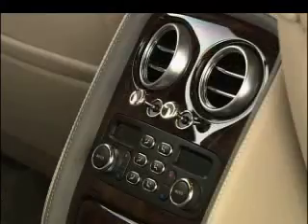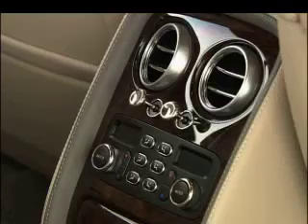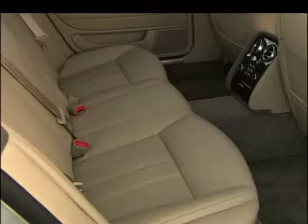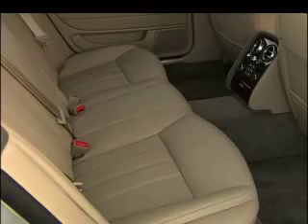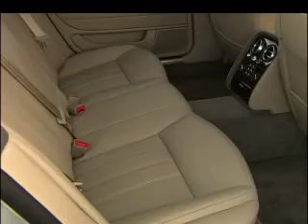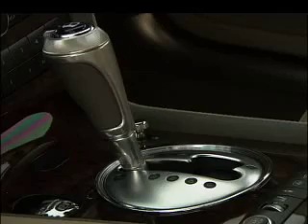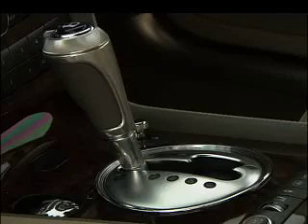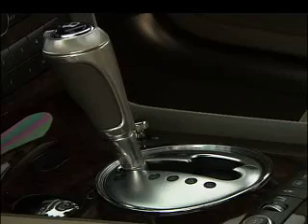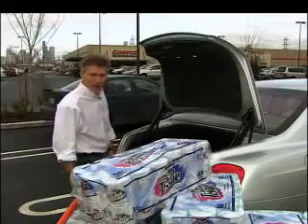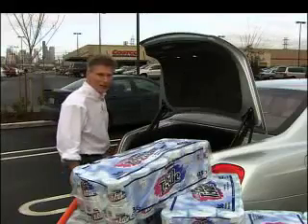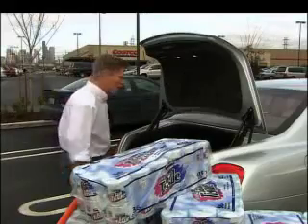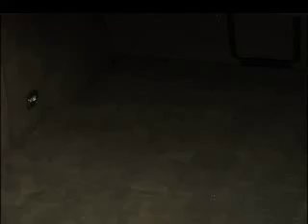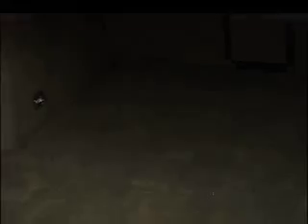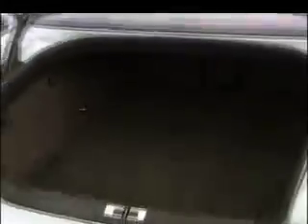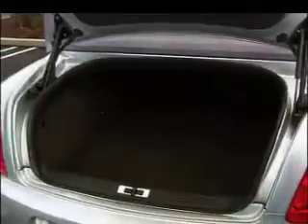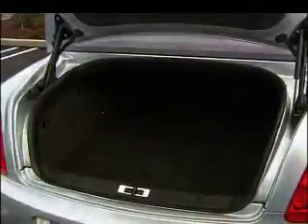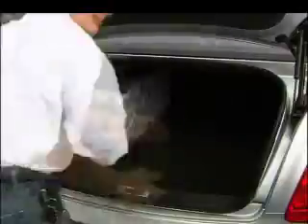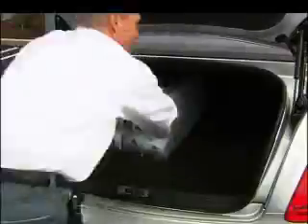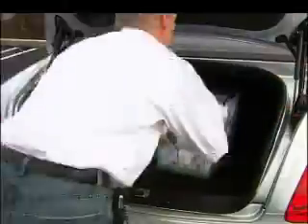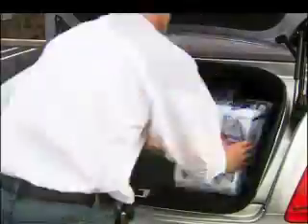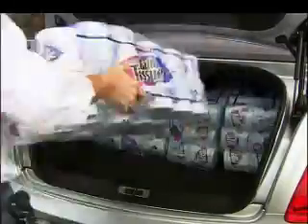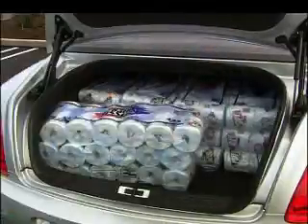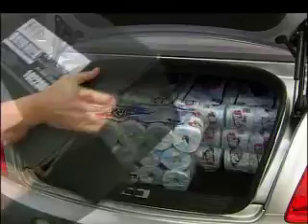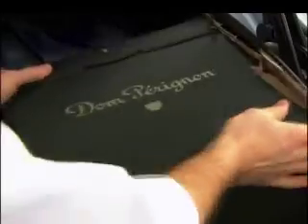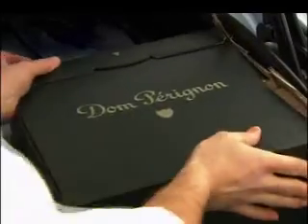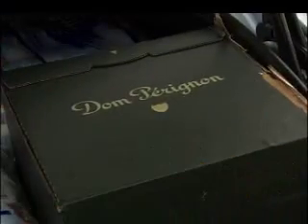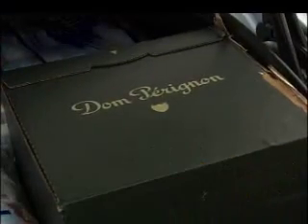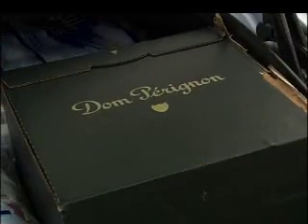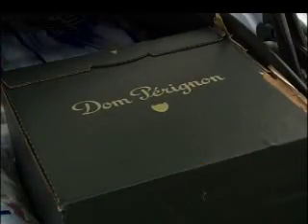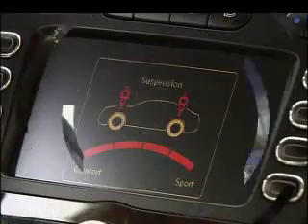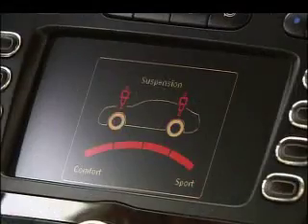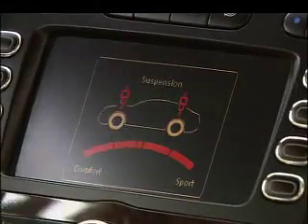The Flying Spur is exquisitely made and practical too. The trunk is better trimmed than most car interiors — it easily holds five jumbo packs of TP and a case of Dom Pérignon champagne.